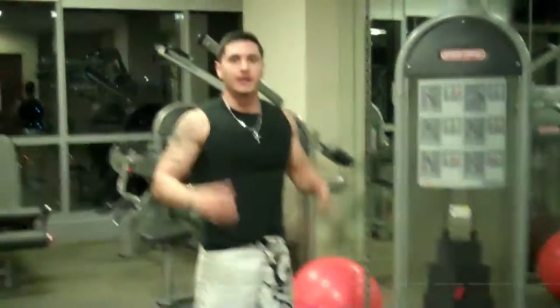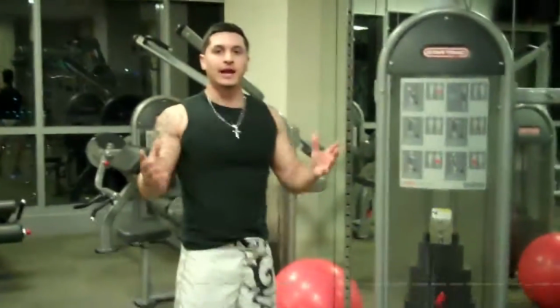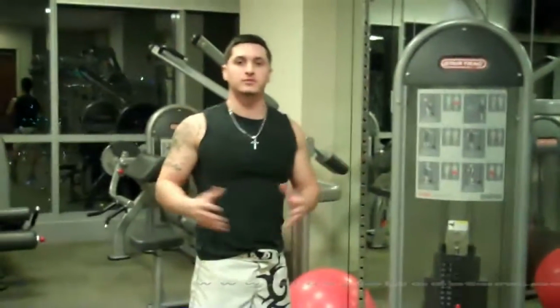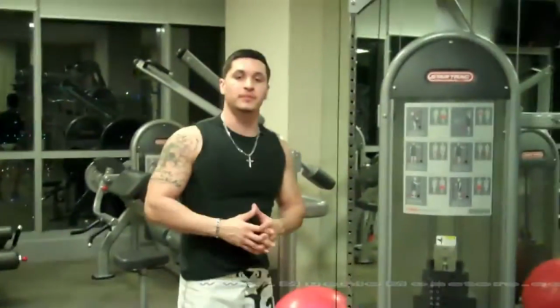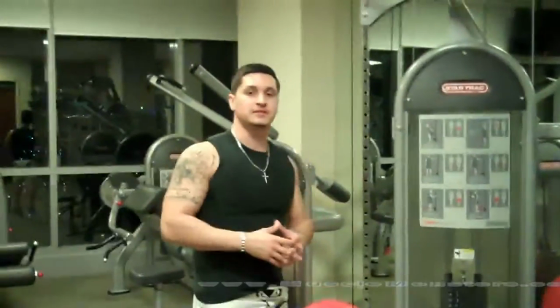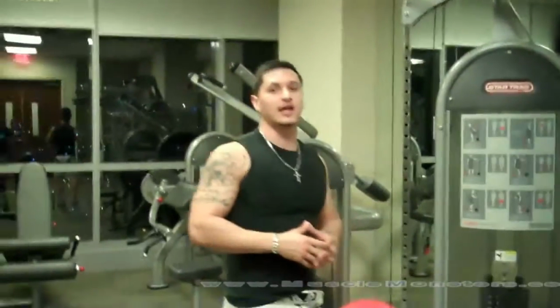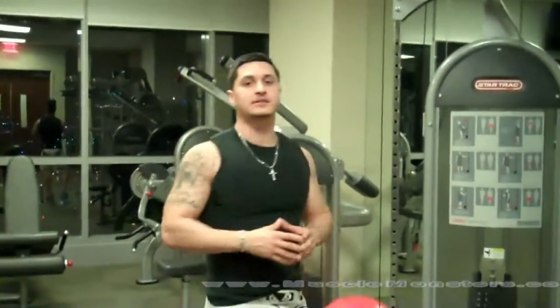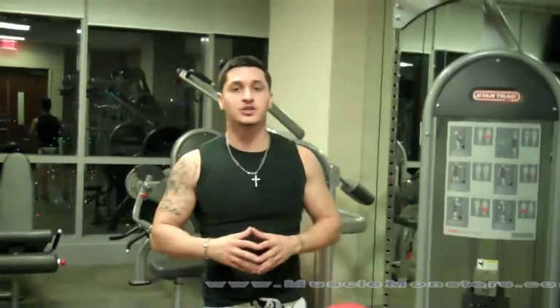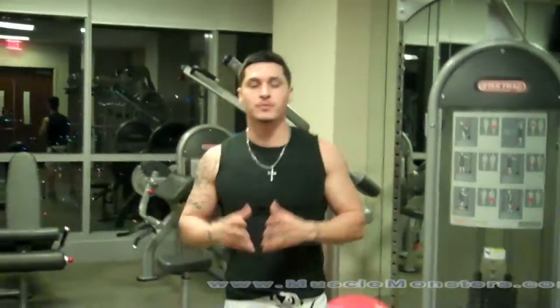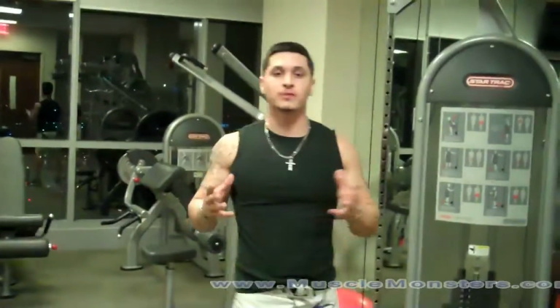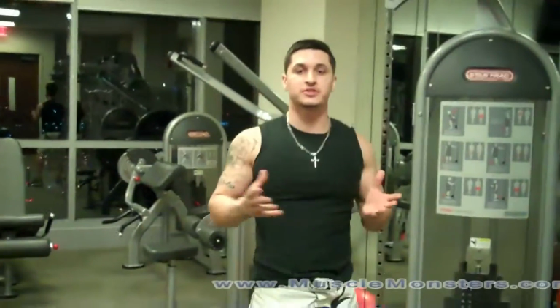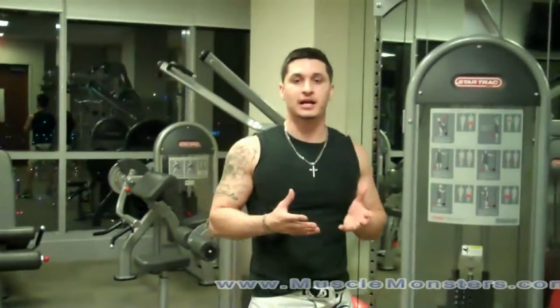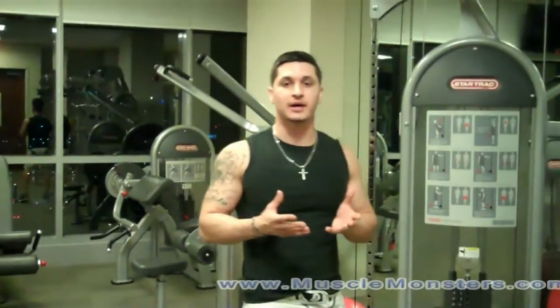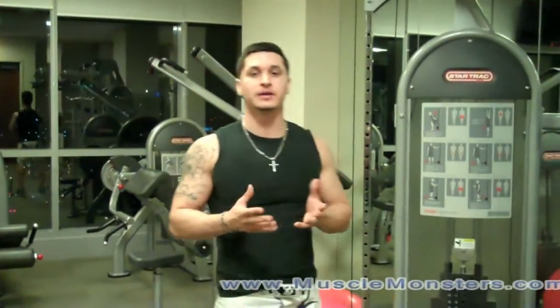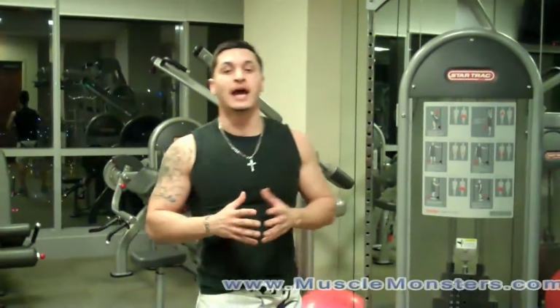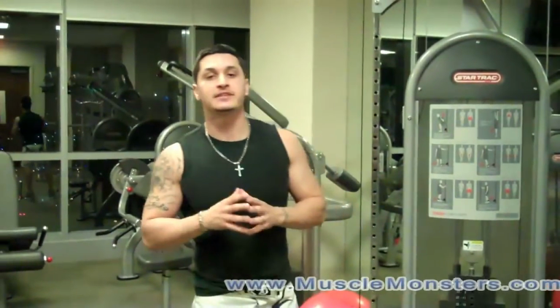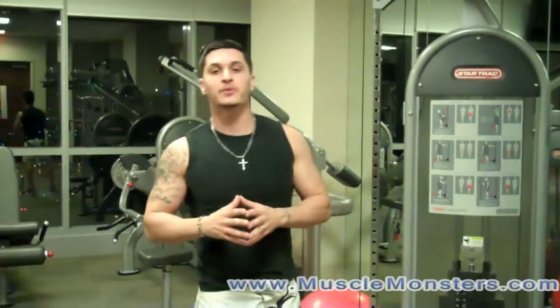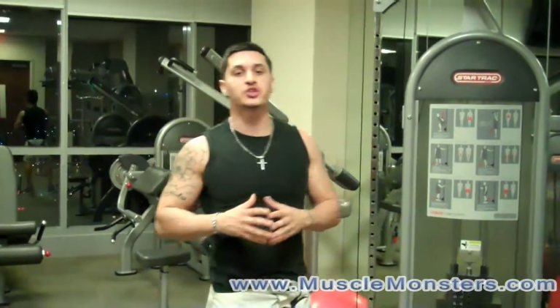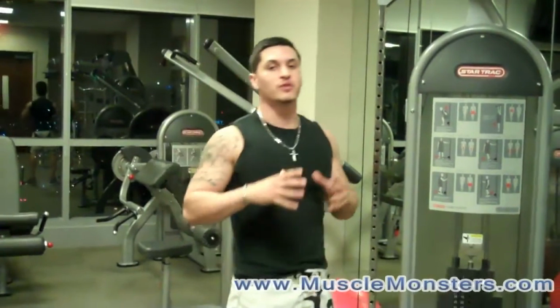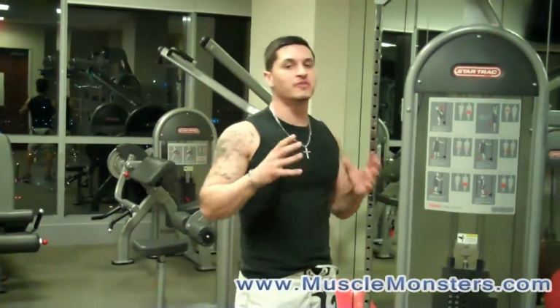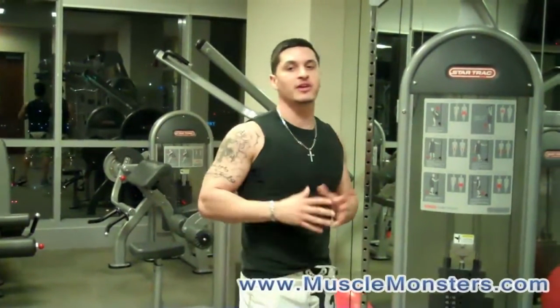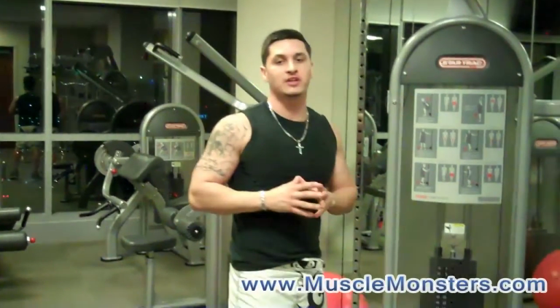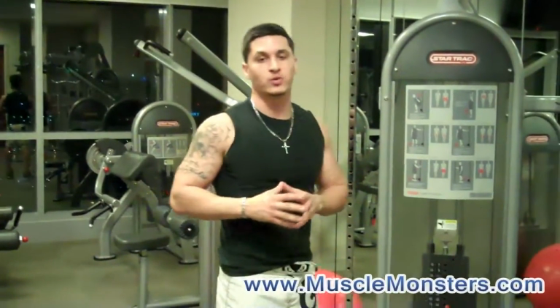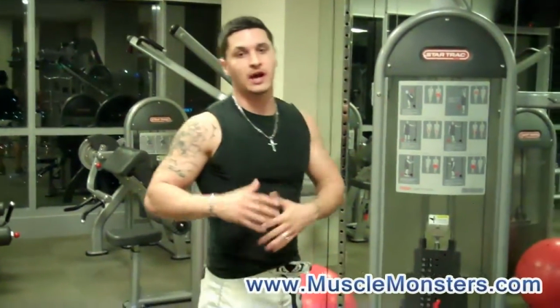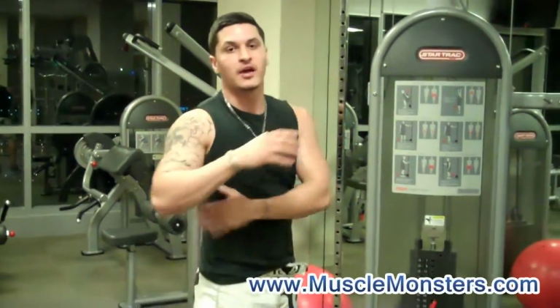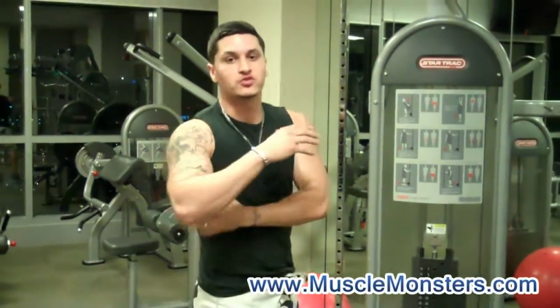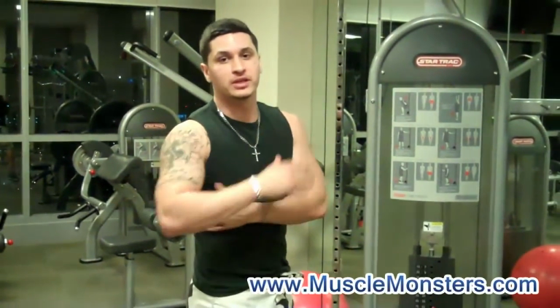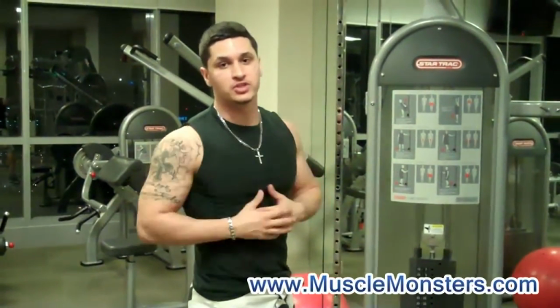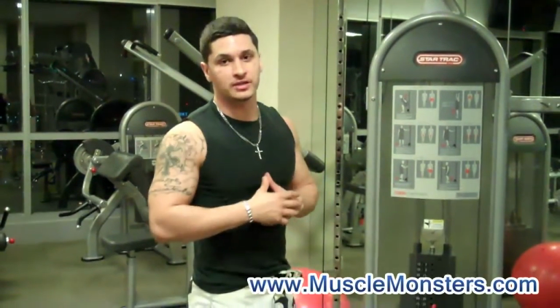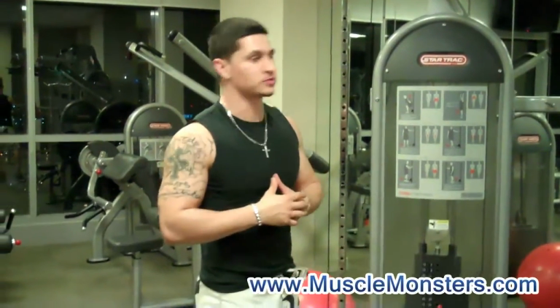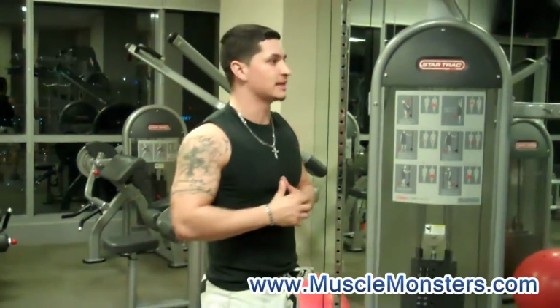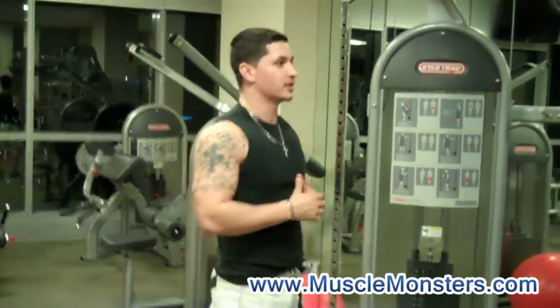Hey guys, what's up? This is Alain Gonzalez with MuscleMonsters.com and today I'm going to show you a very awesome workout that's really going to target those lats.